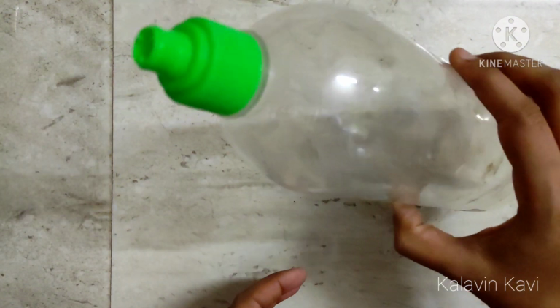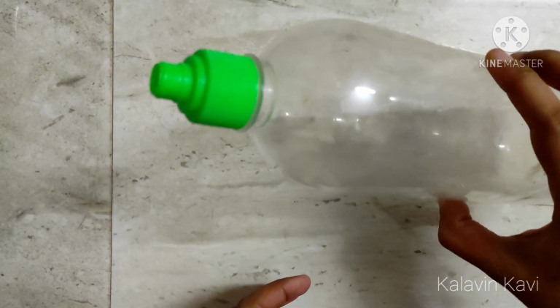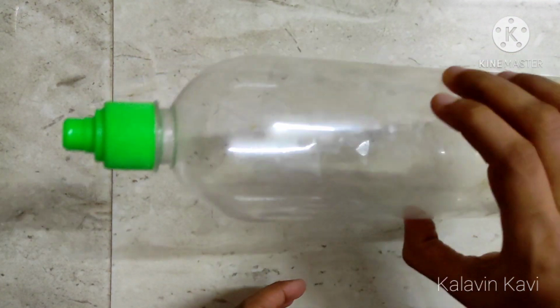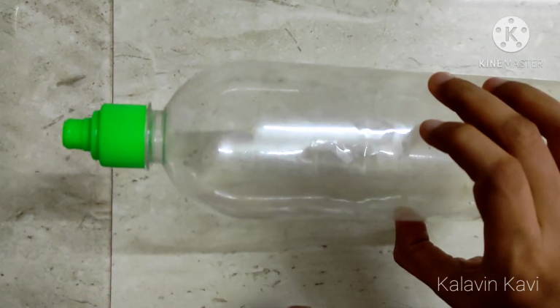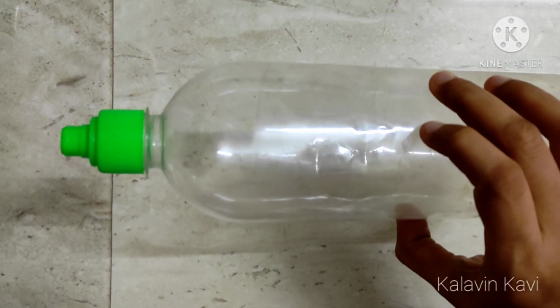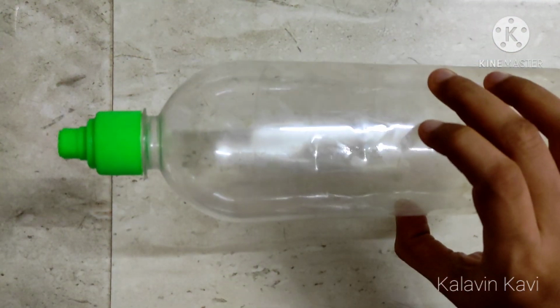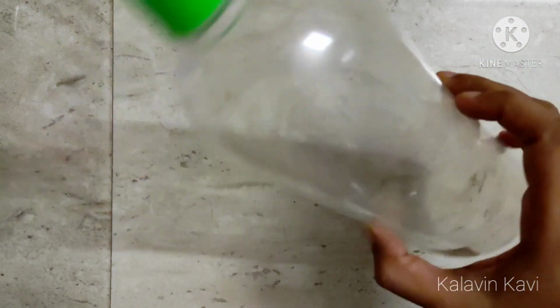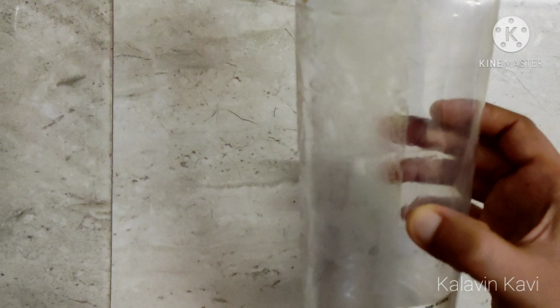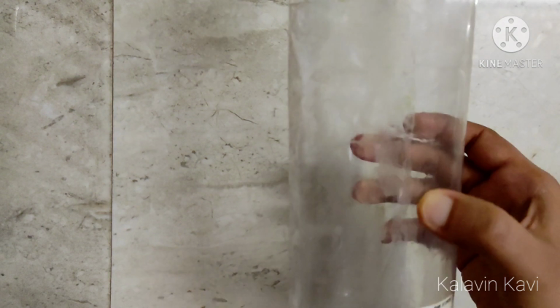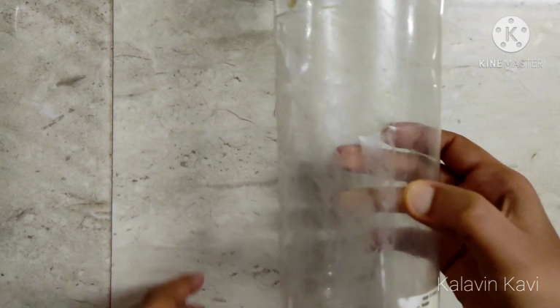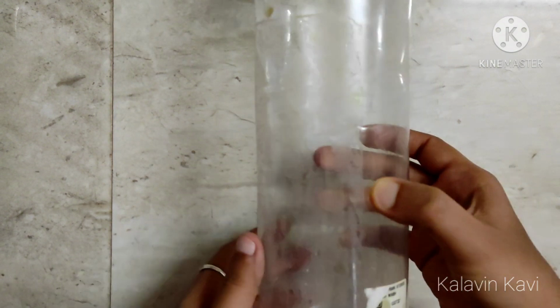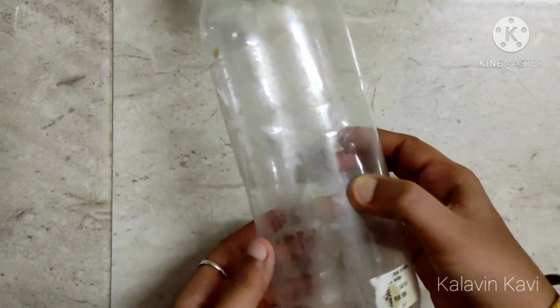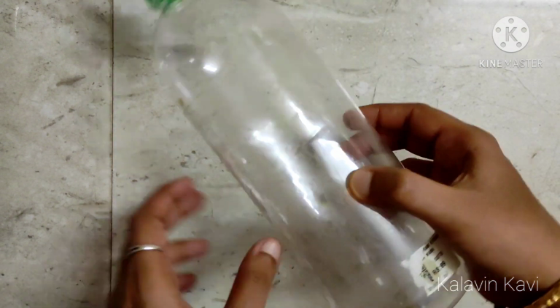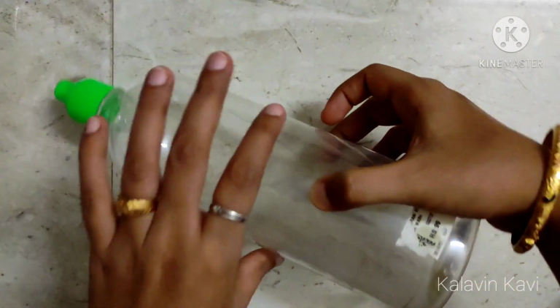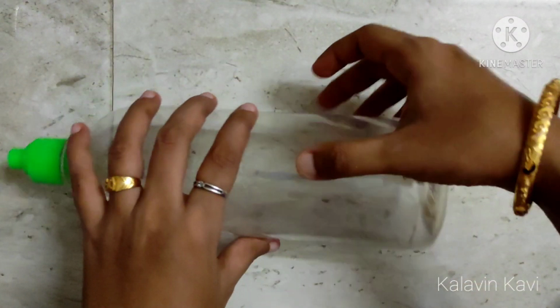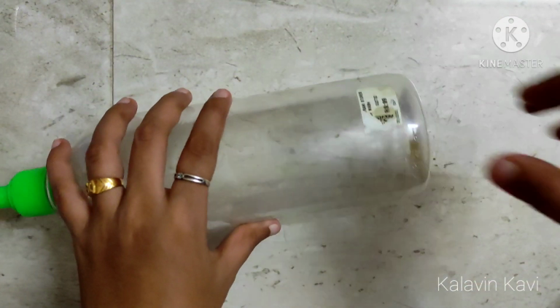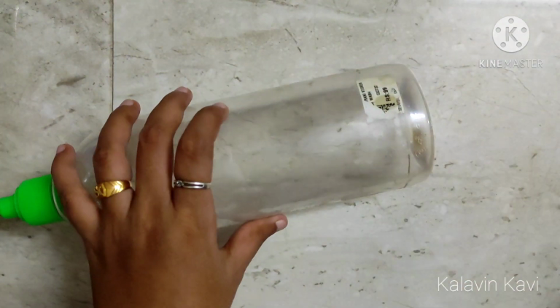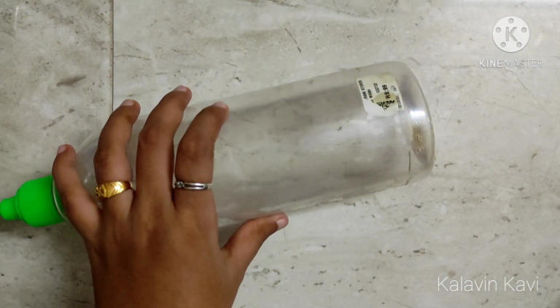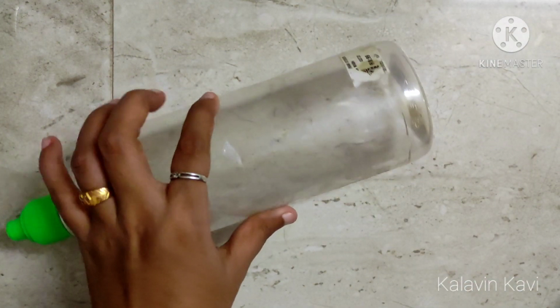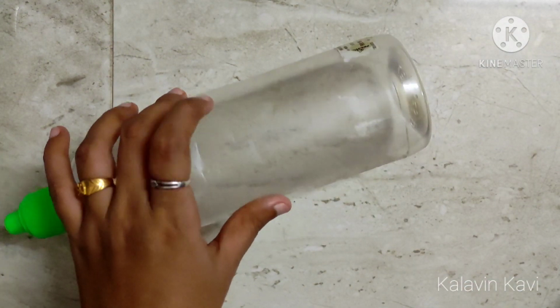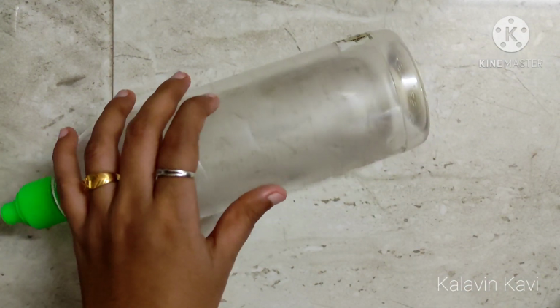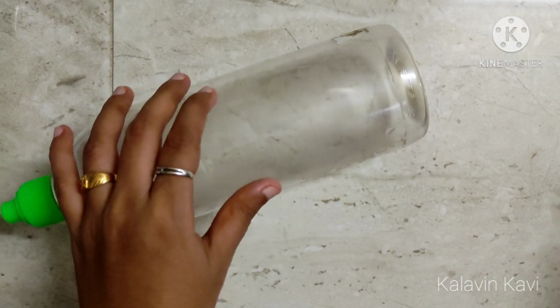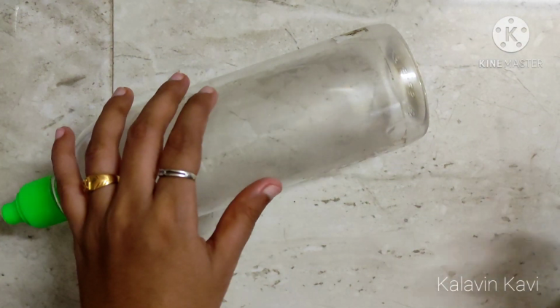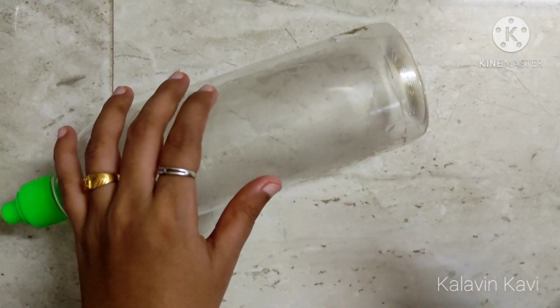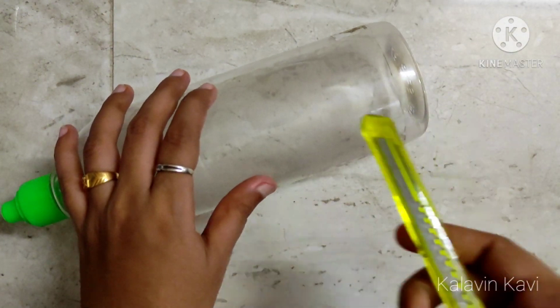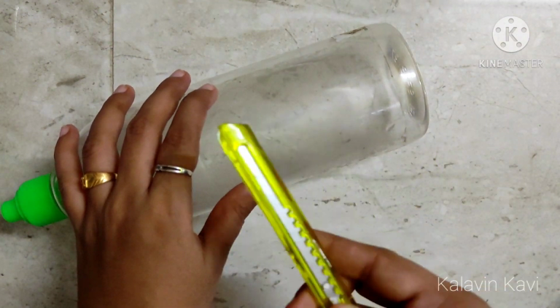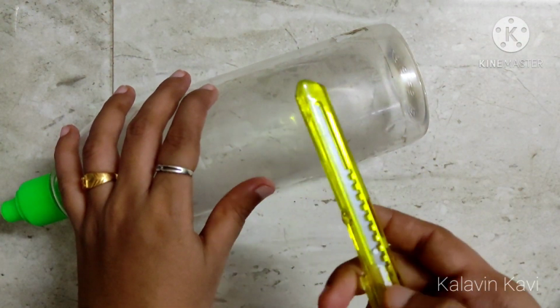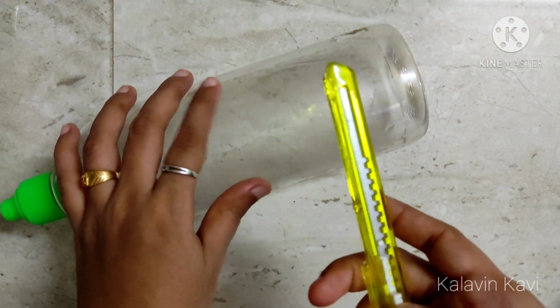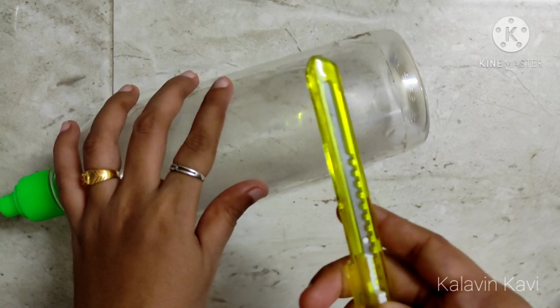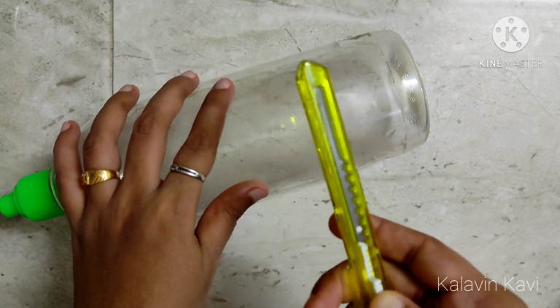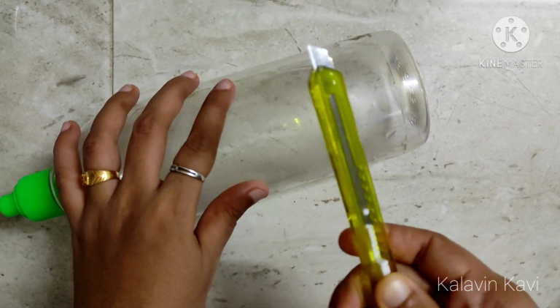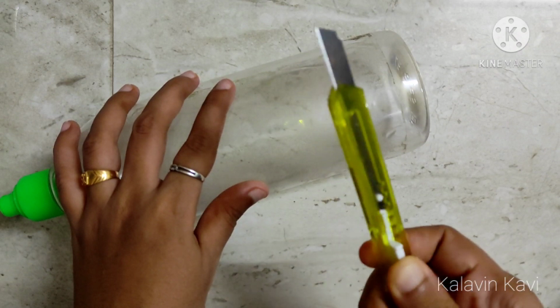You can take a plastic bottle for the hairband. I have a bottle here. You can also use Pepsi, 7up, and other bottles.